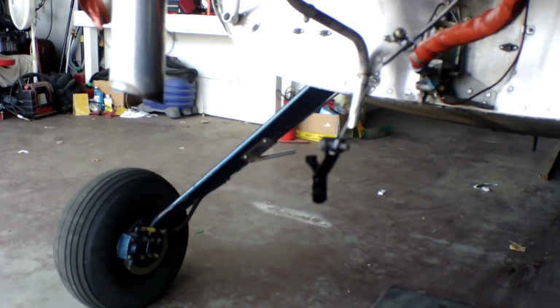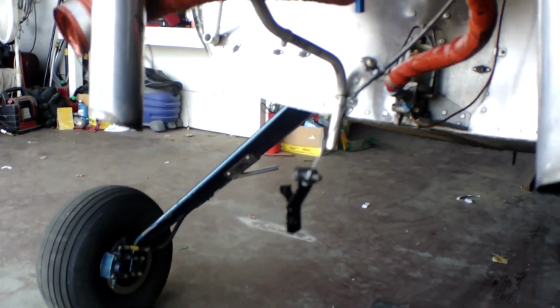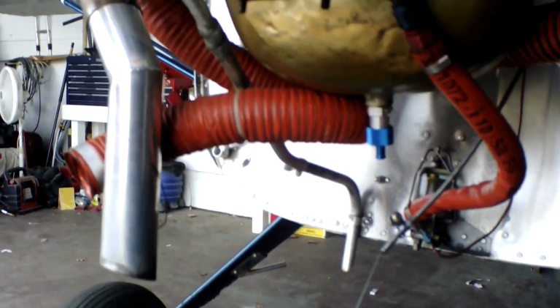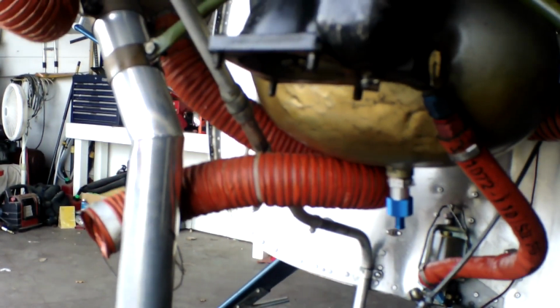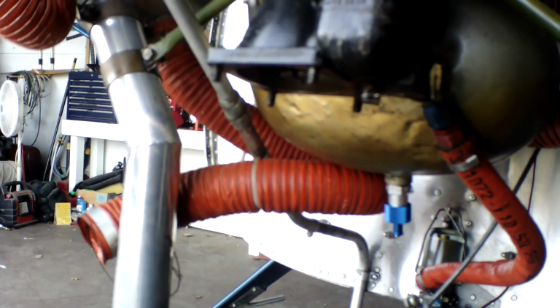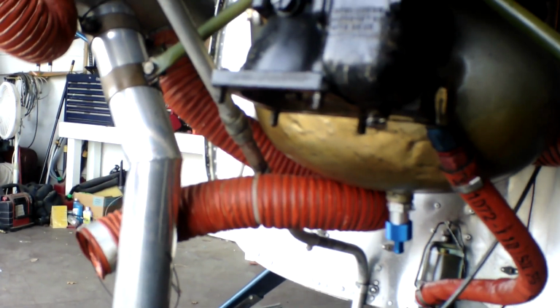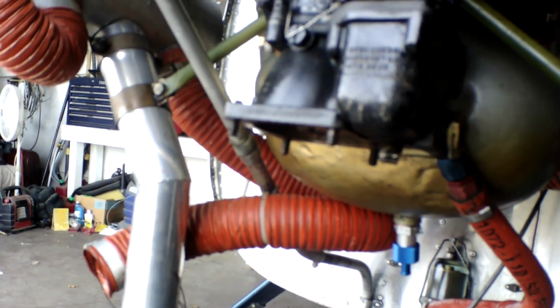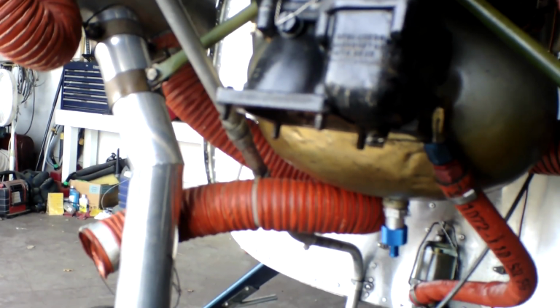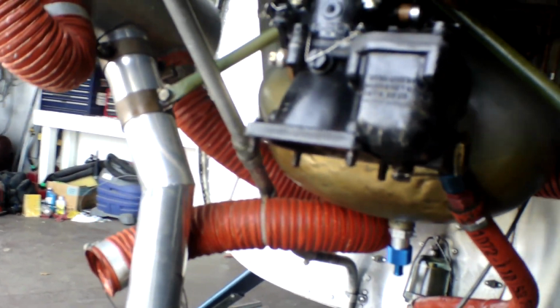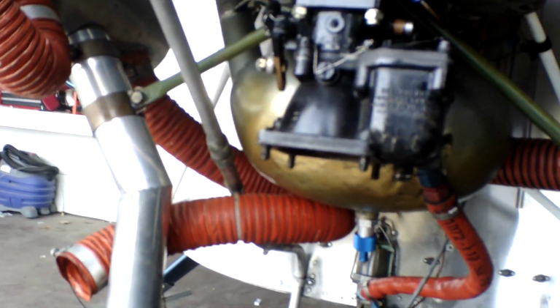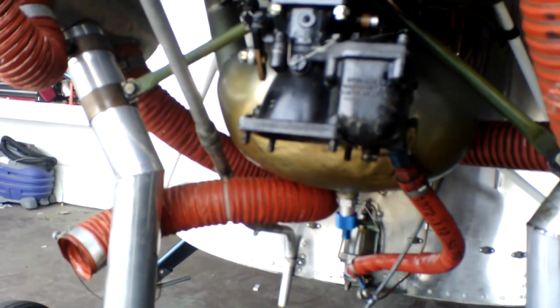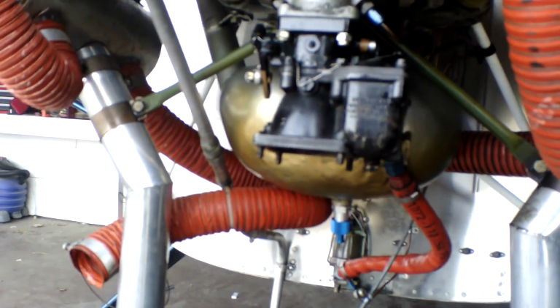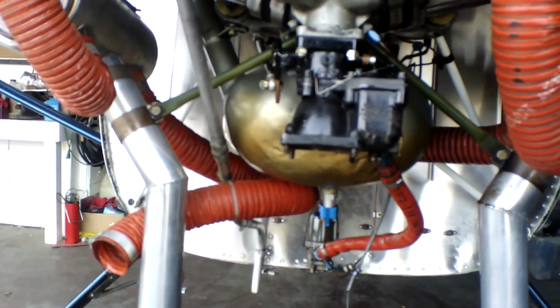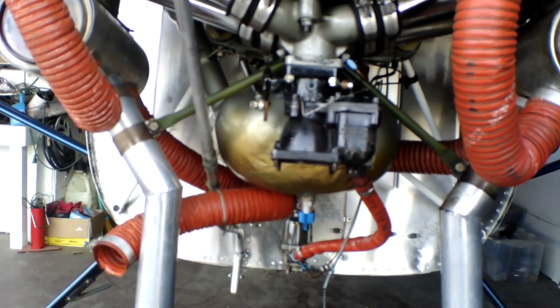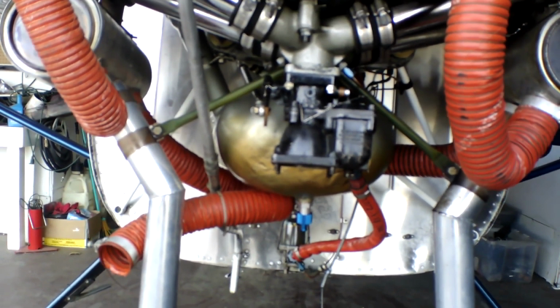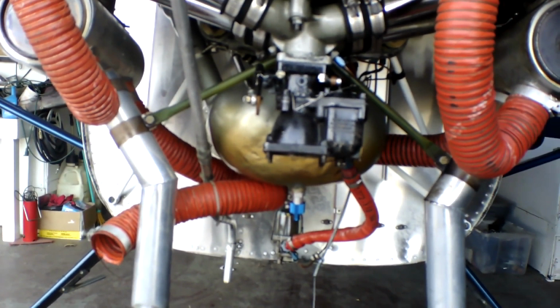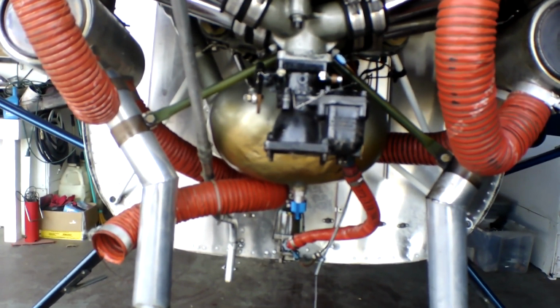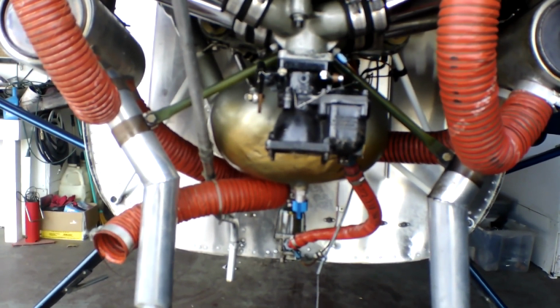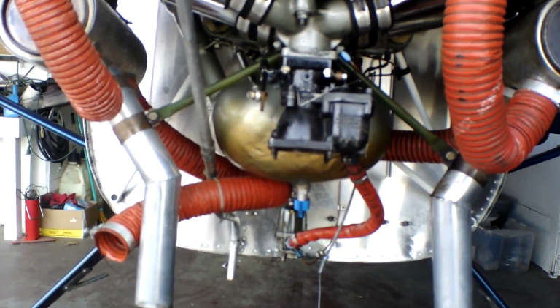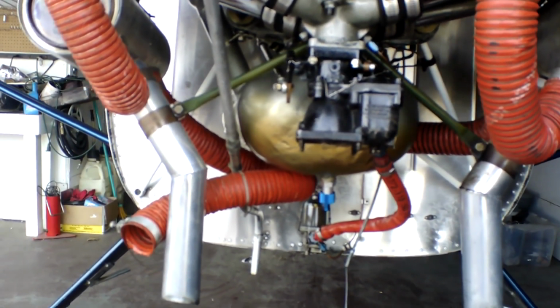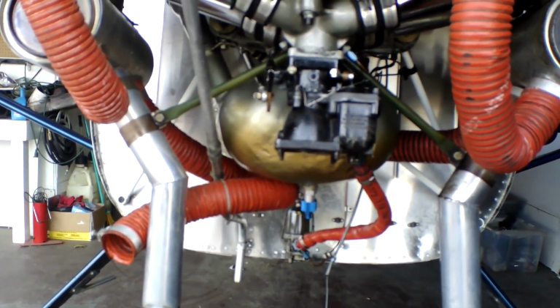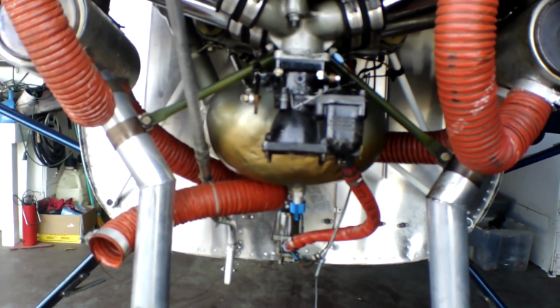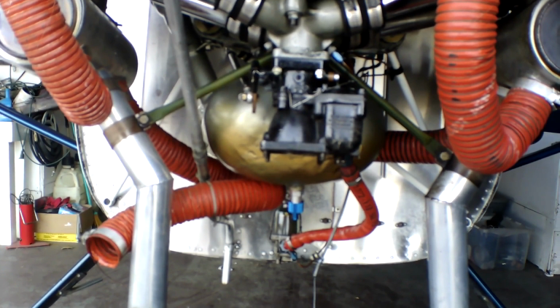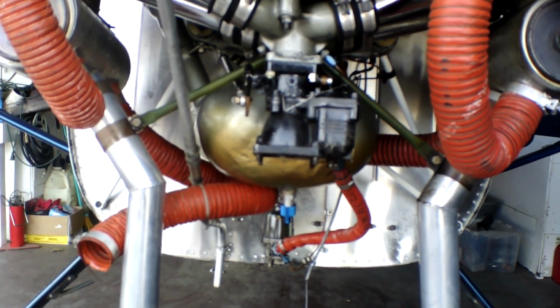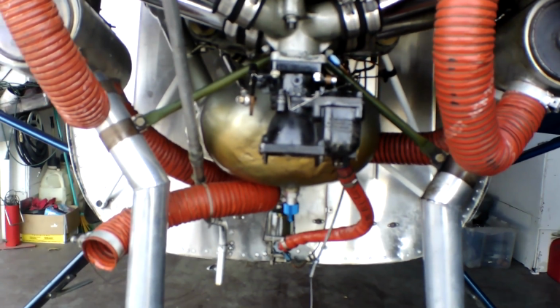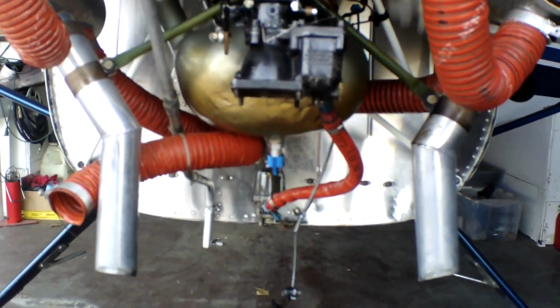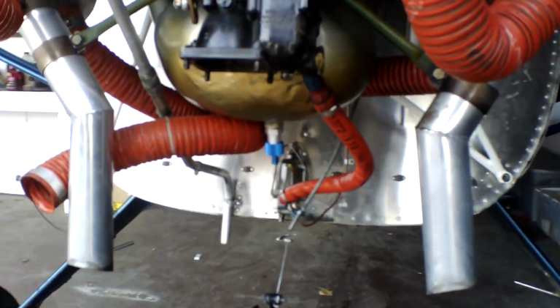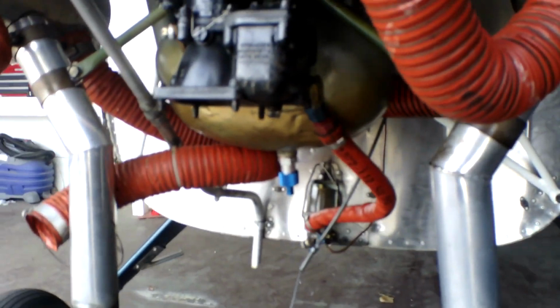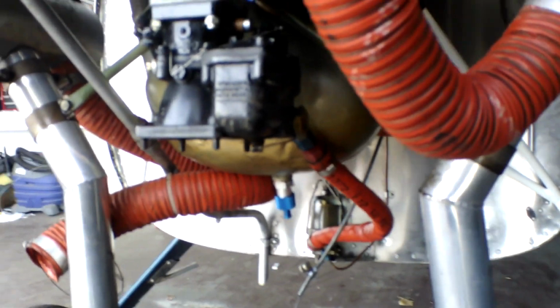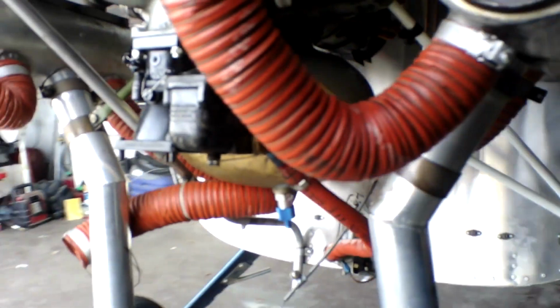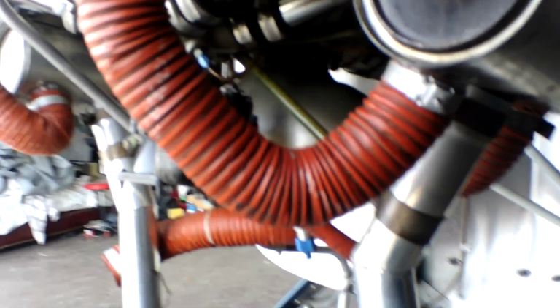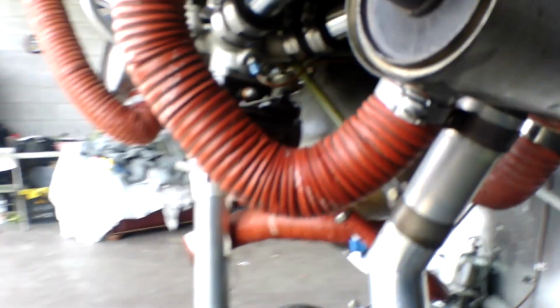So we took all this off, and now we are going to put on a new heat box I got. Dennis is going to fix that. Everything else looks great here.